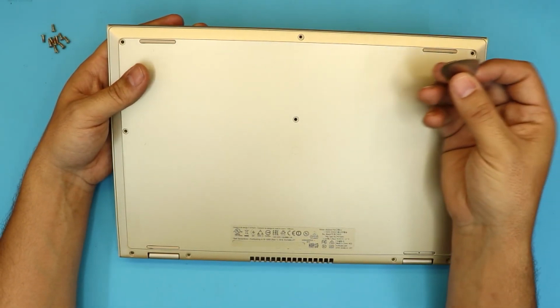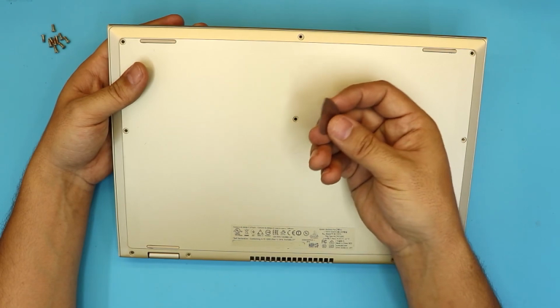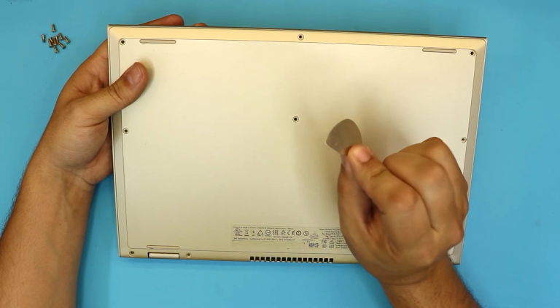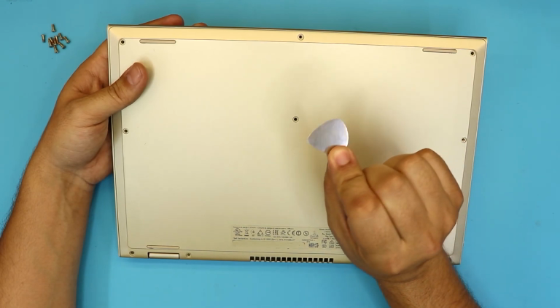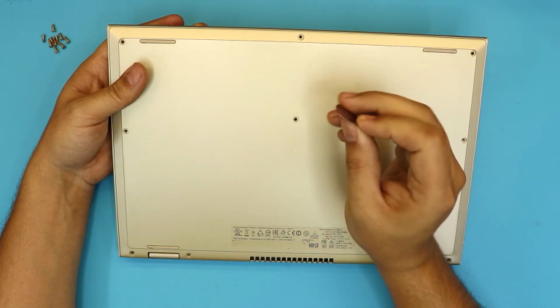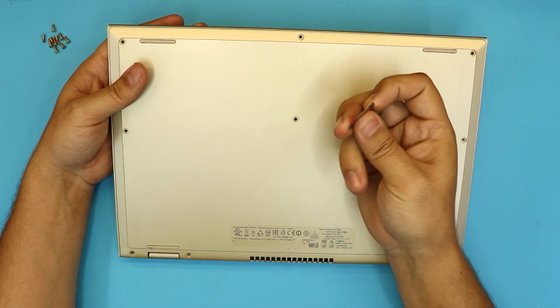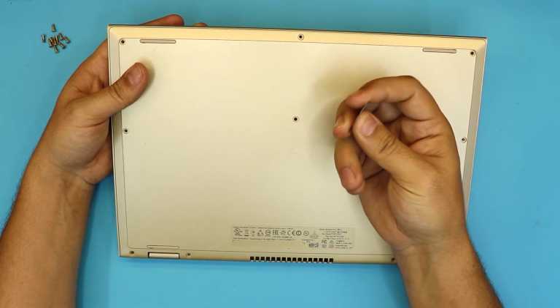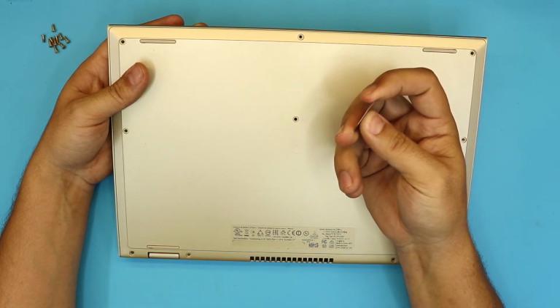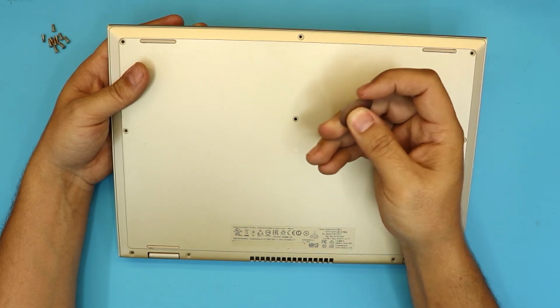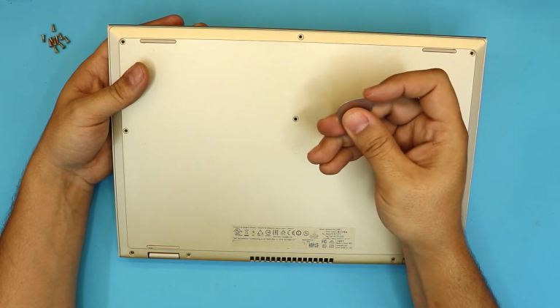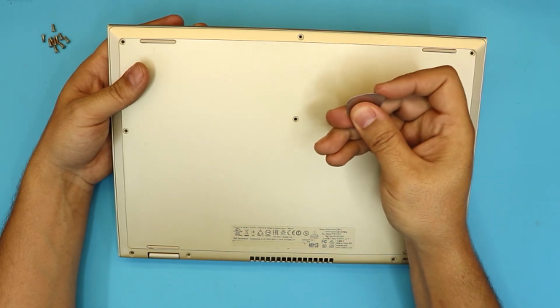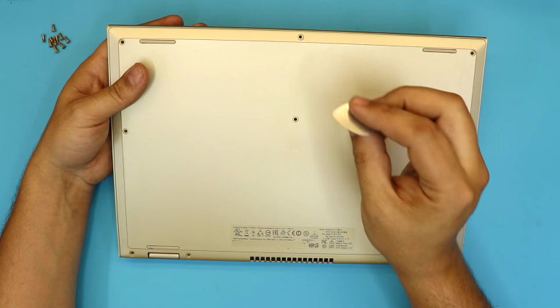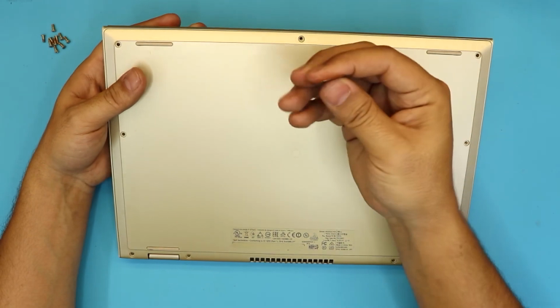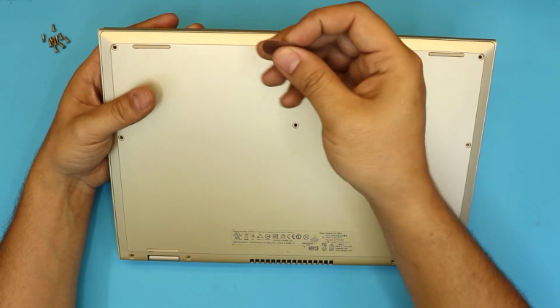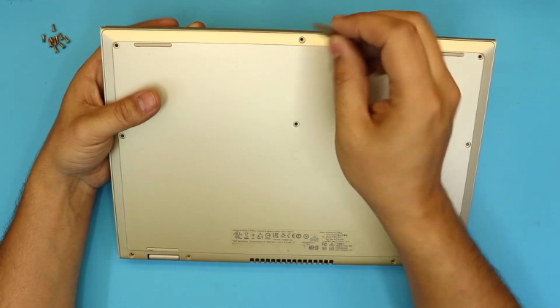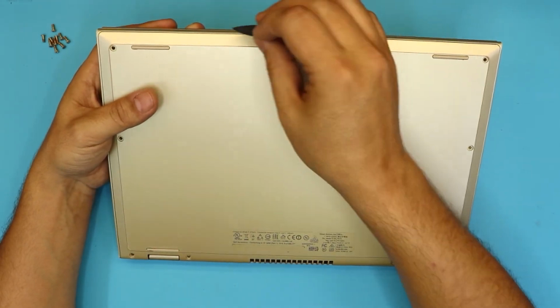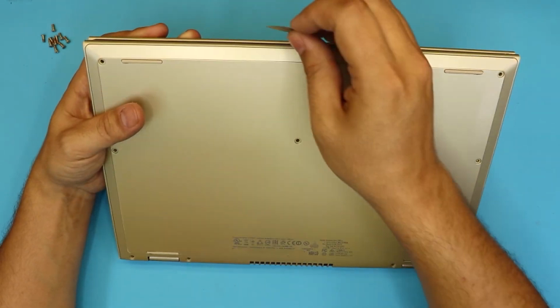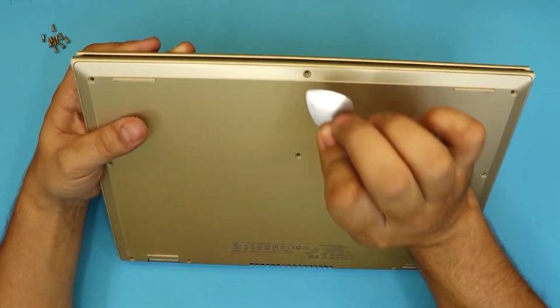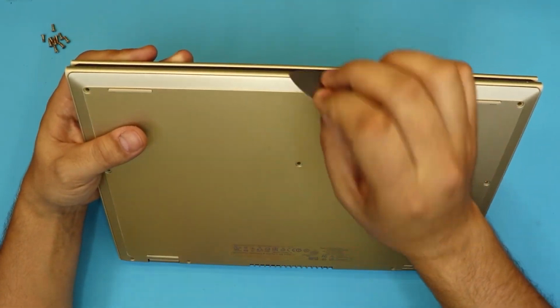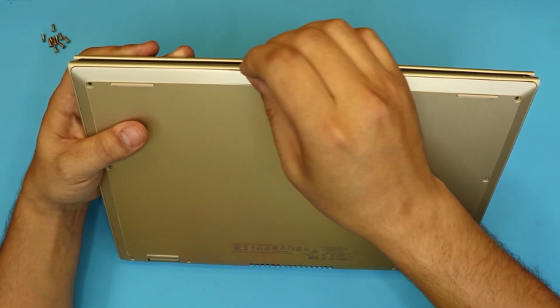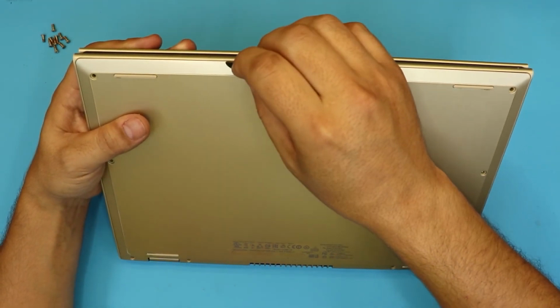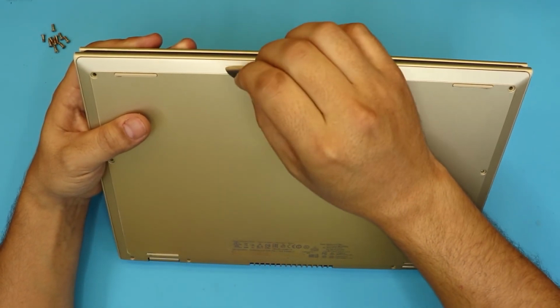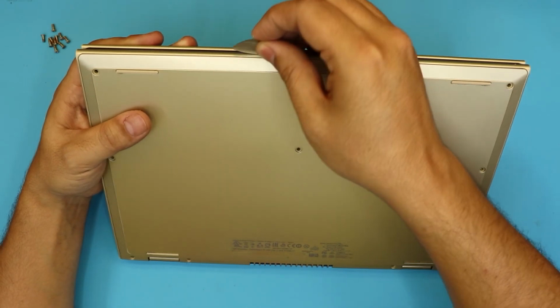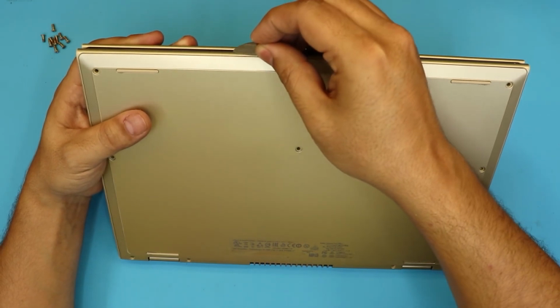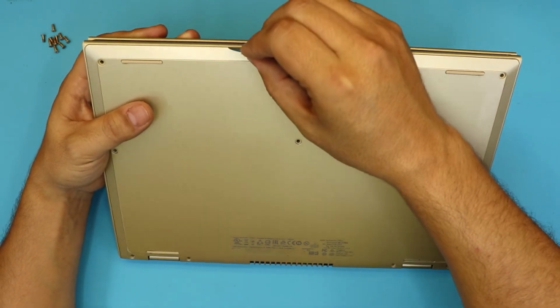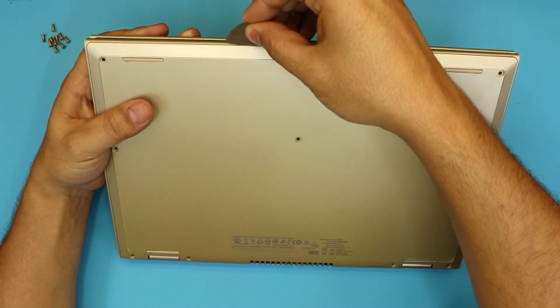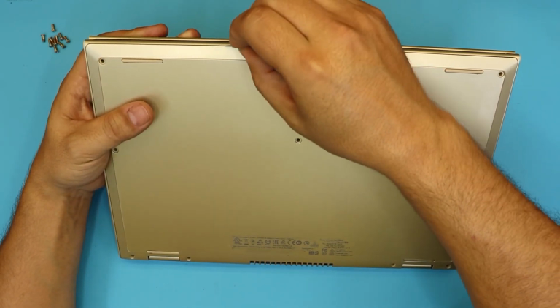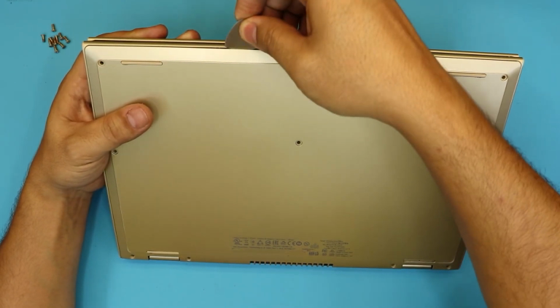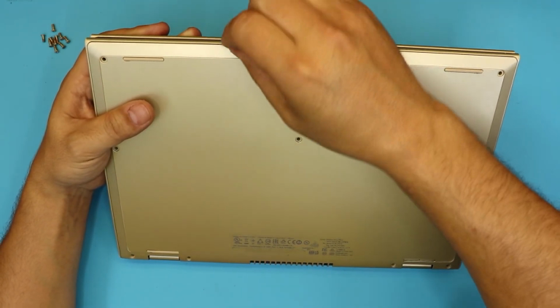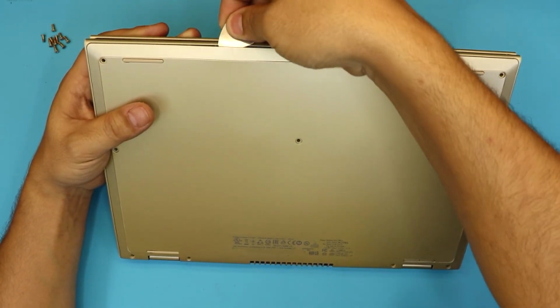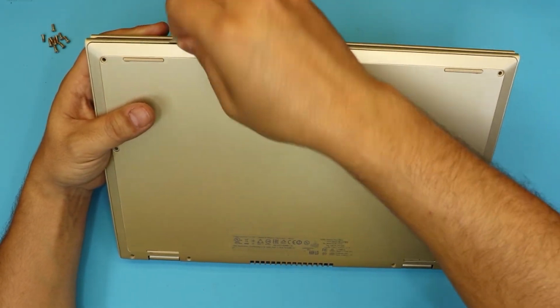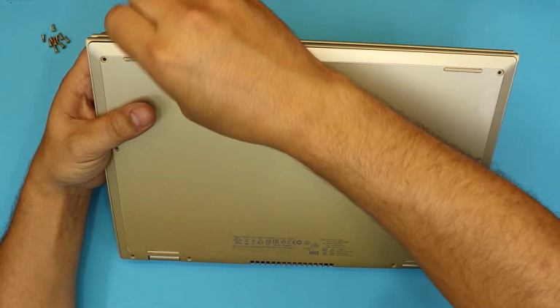Once you remove all the screws, next what you want to do is grab a guitar pick. These are really handy — they're soft and they don't cut or scratch anything. You want to stick it right in between the bottom cover and the top cover and twist it or wiggle it around.